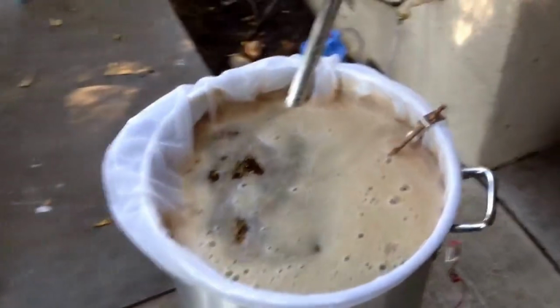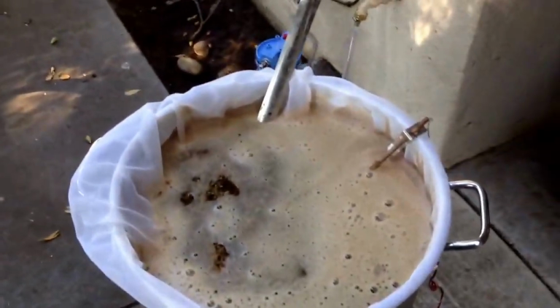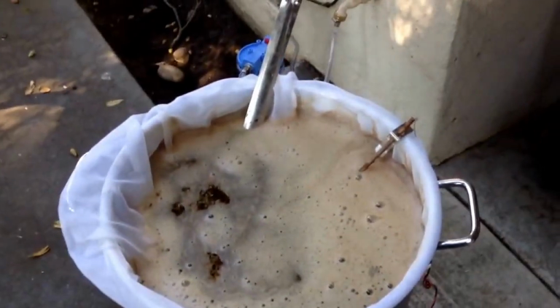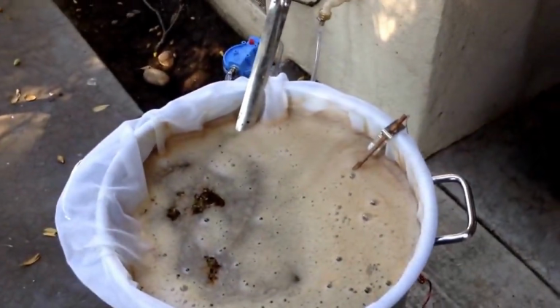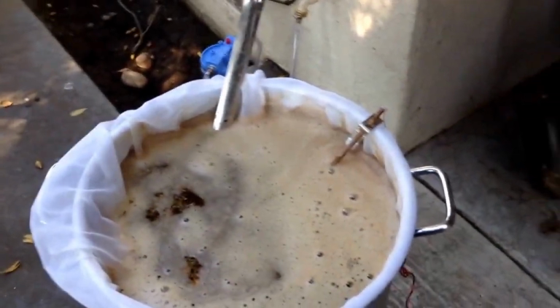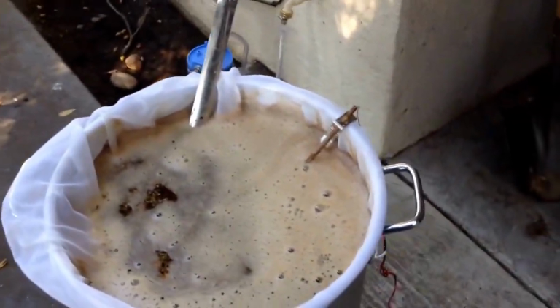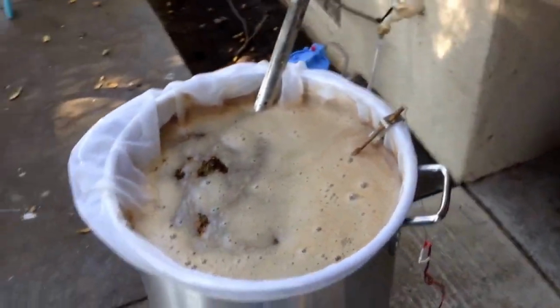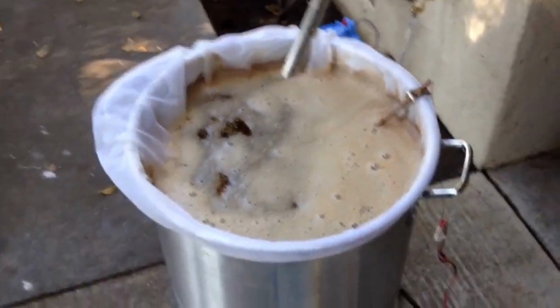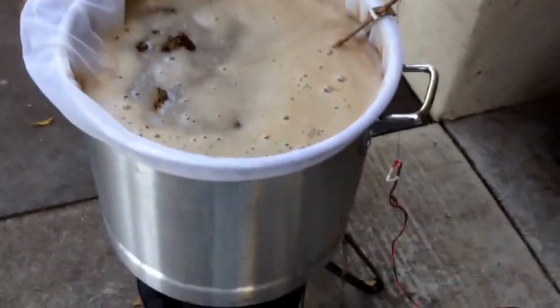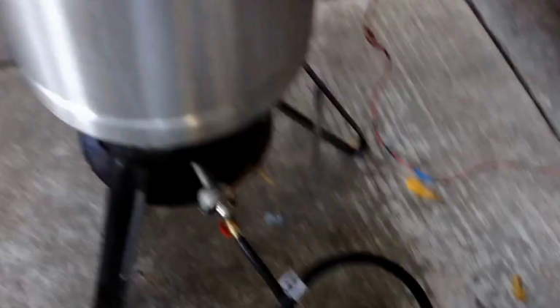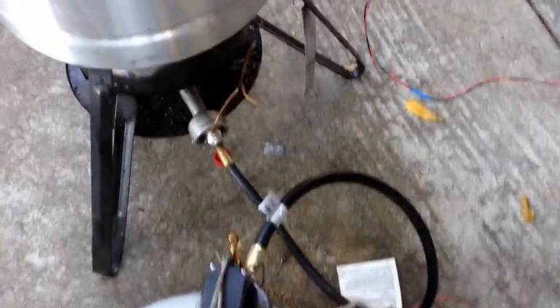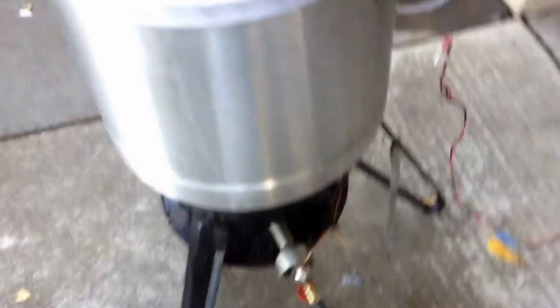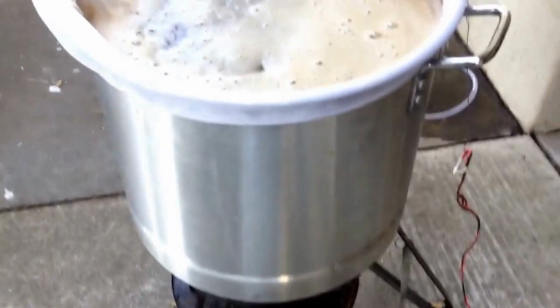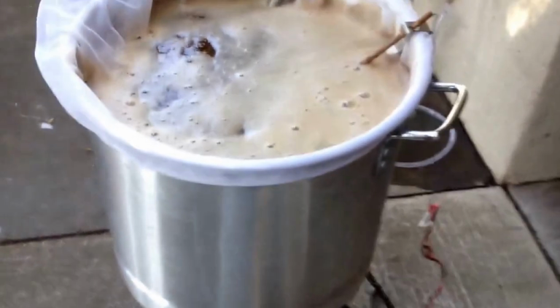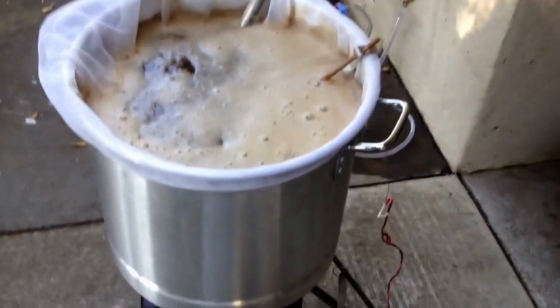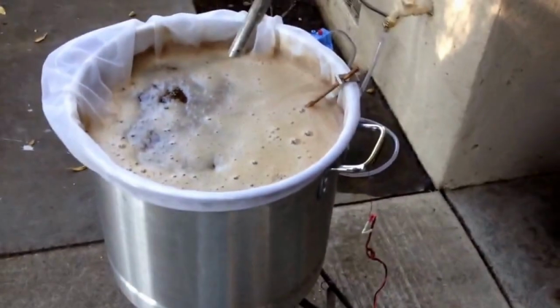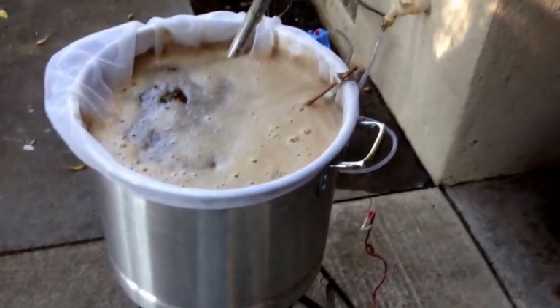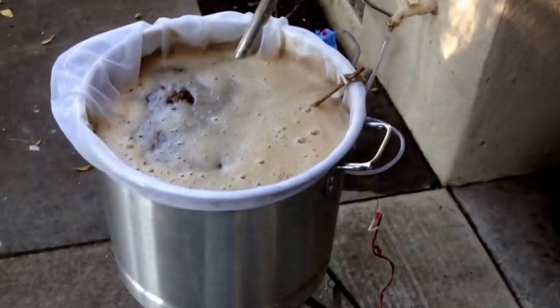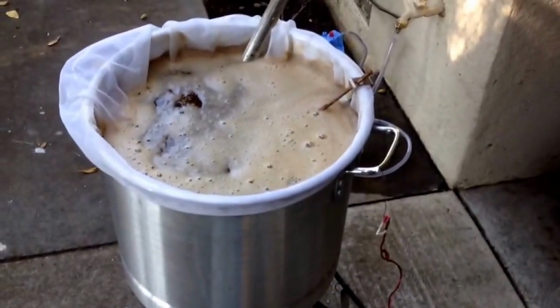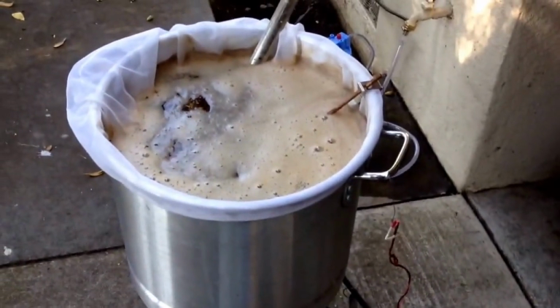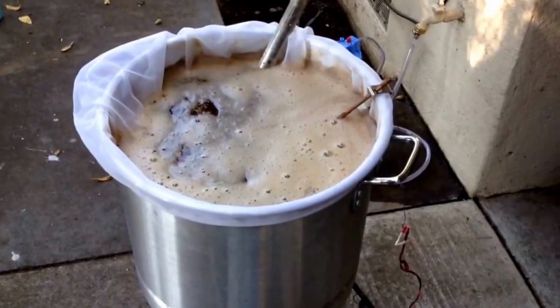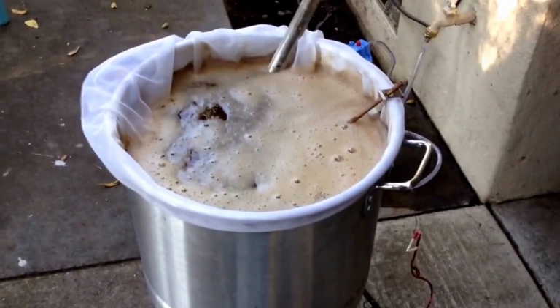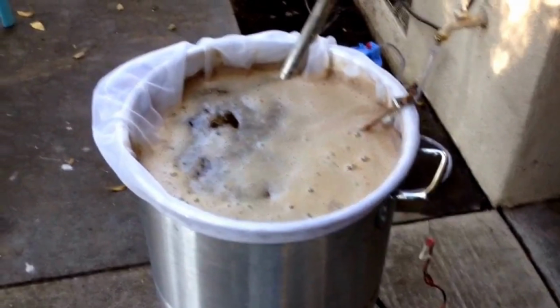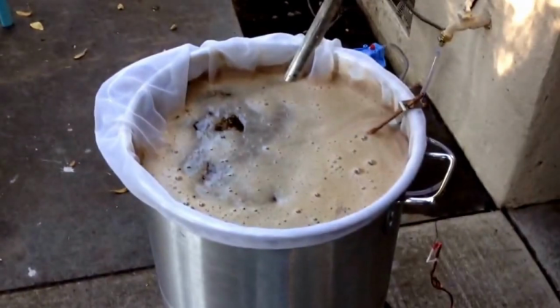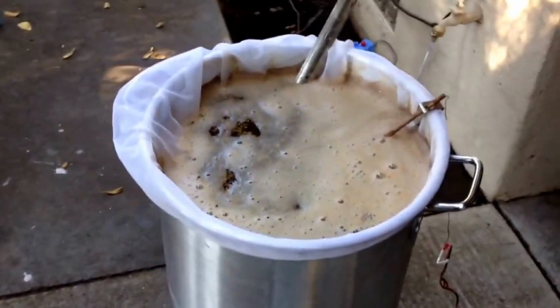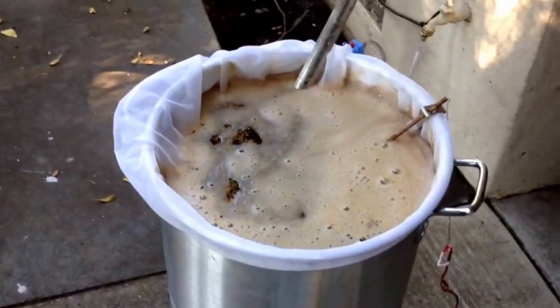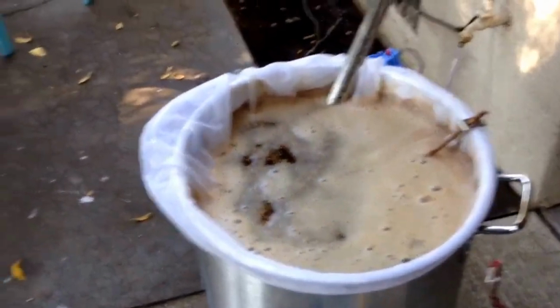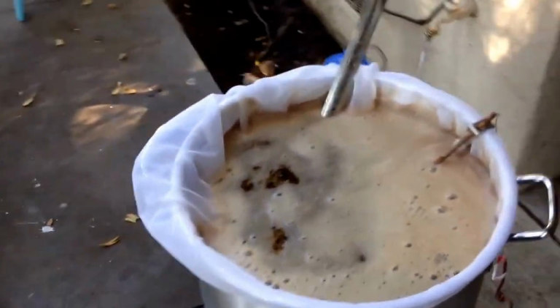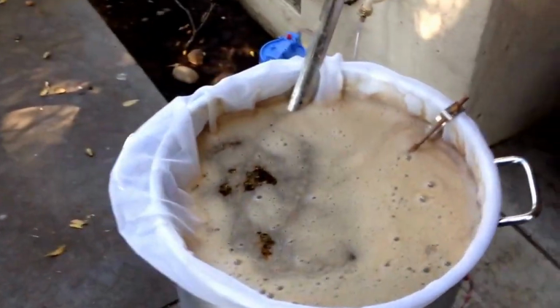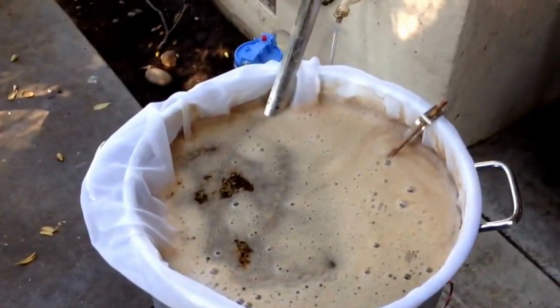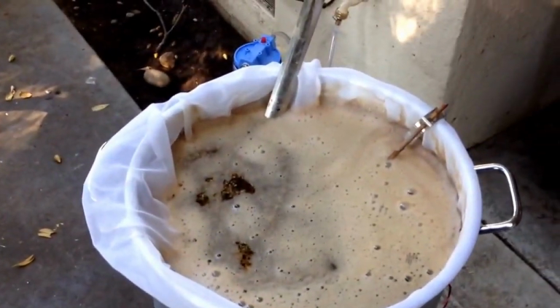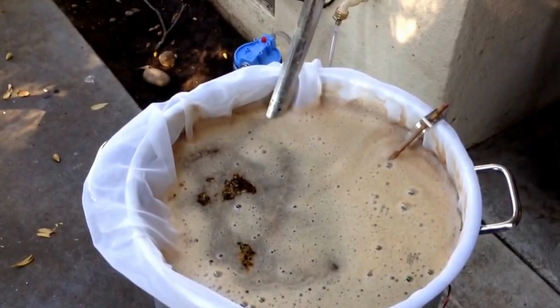Hey everyone, it's Jay Rubens back again. Just wanted to show you guys the progress I've been making on my homemade brew controller using PID from an Arduino to control a propane valve with a servo.